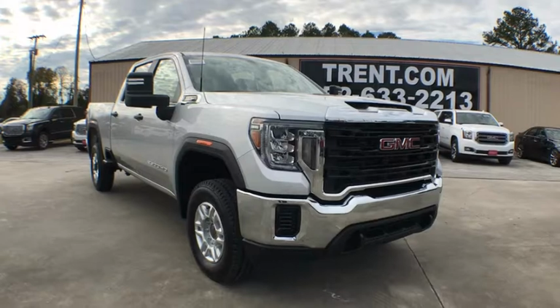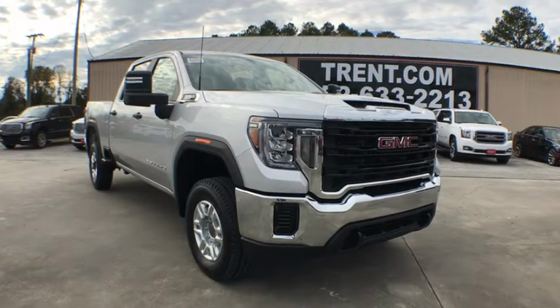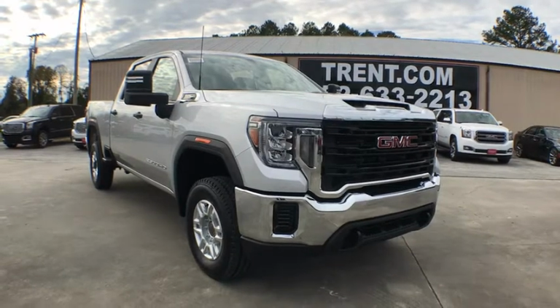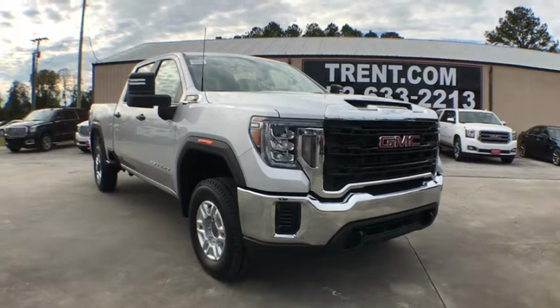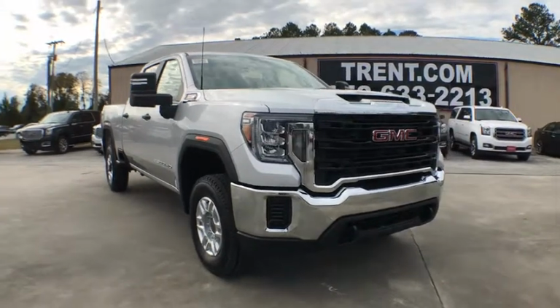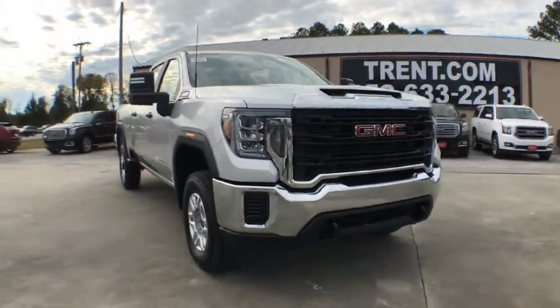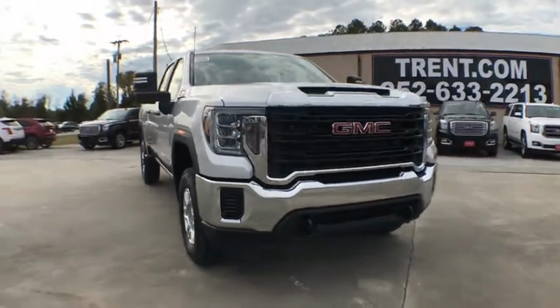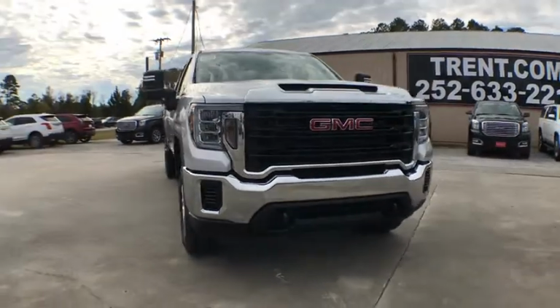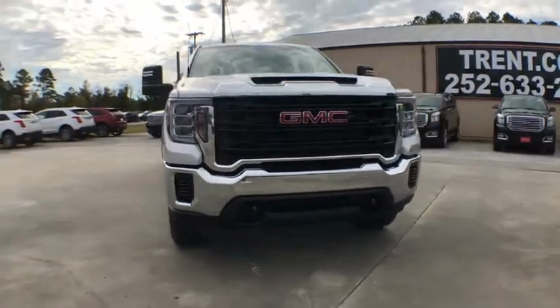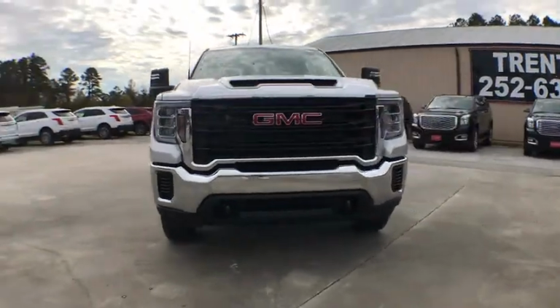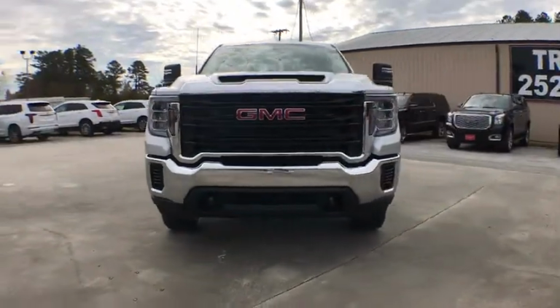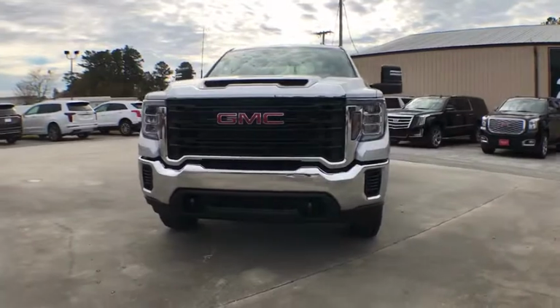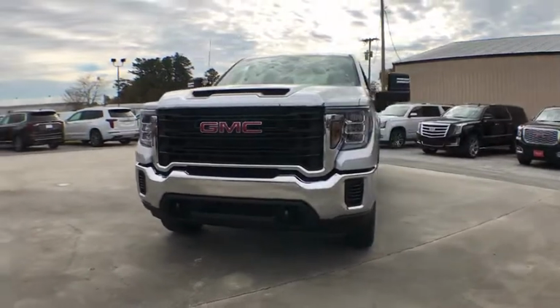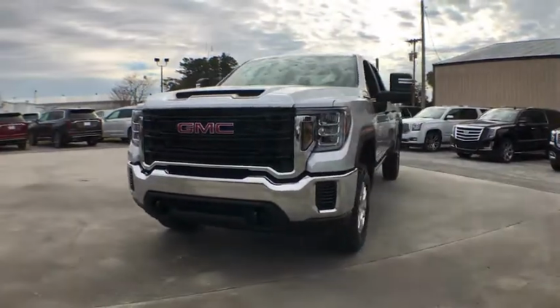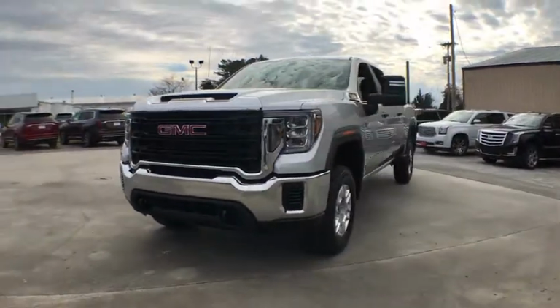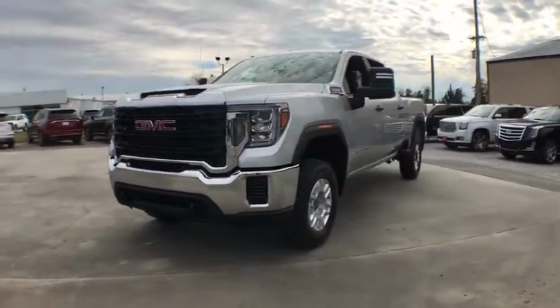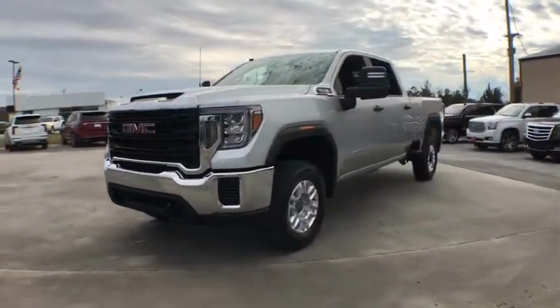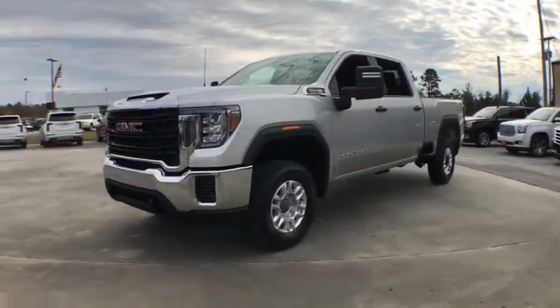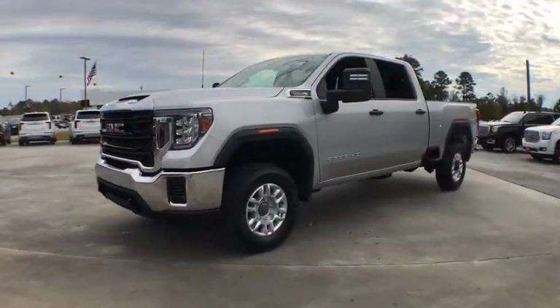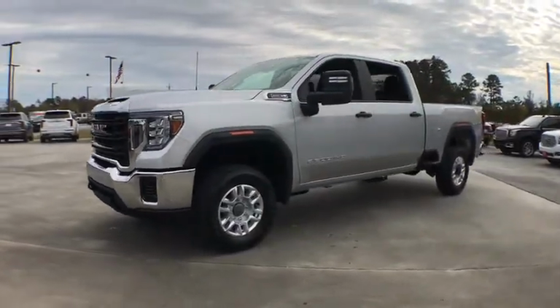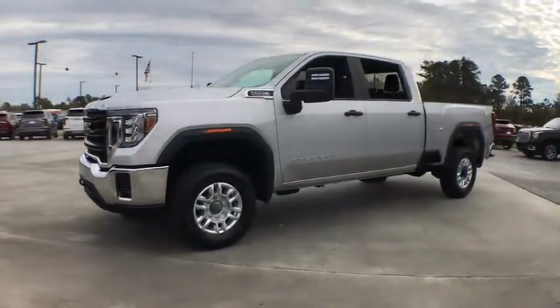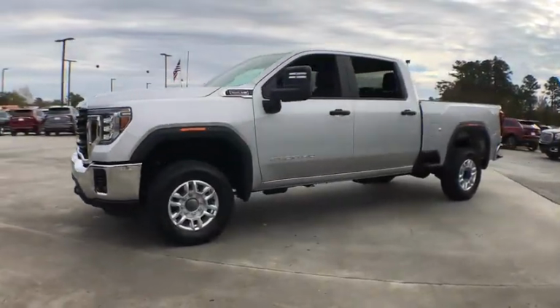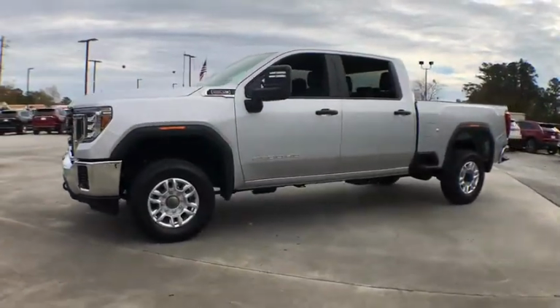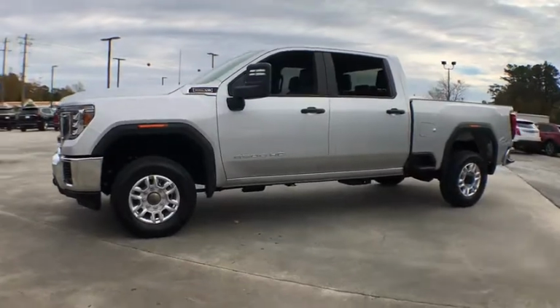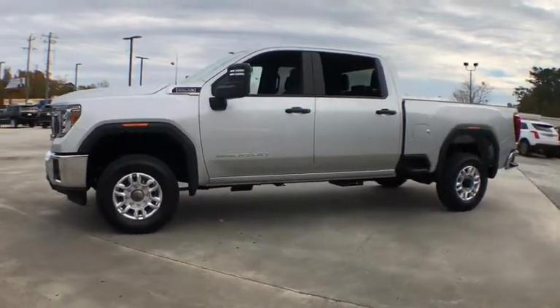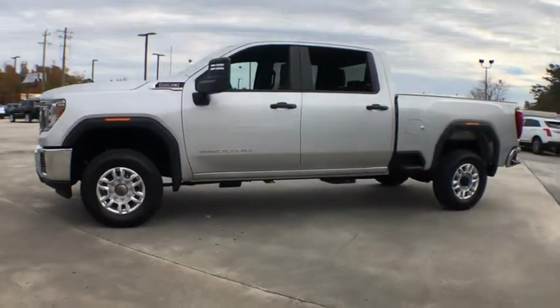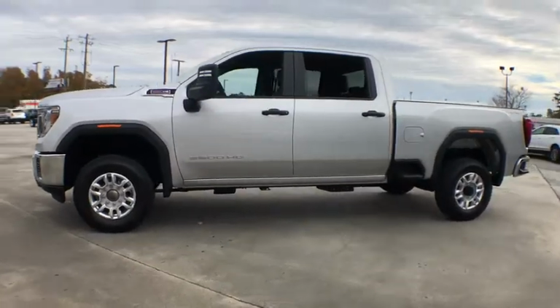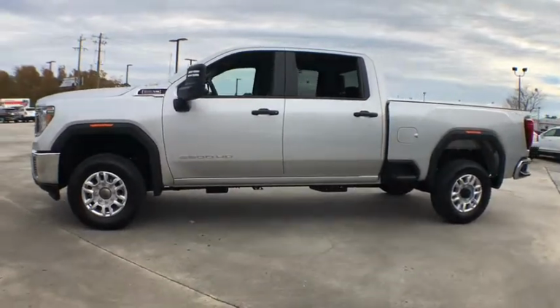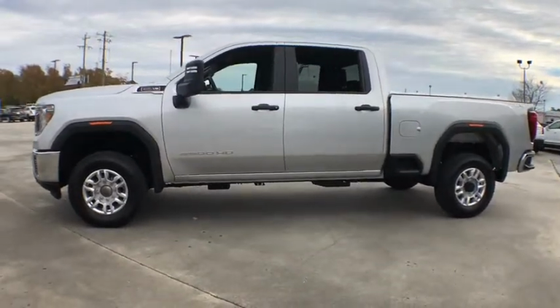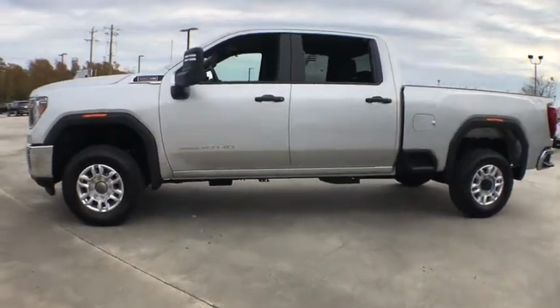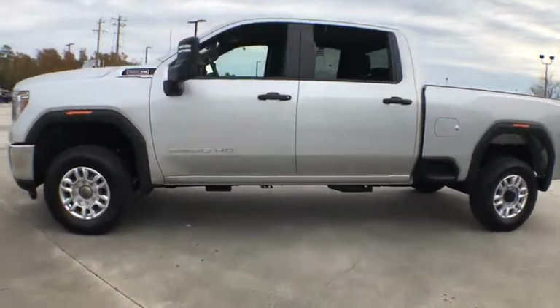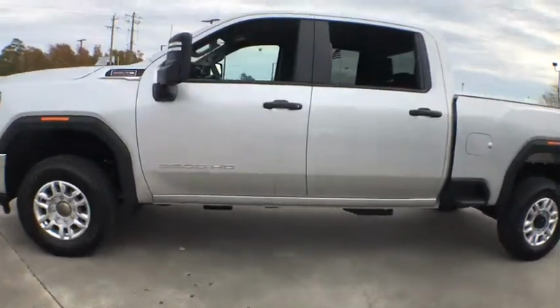We are pleased to show you the 2020 GMC Sierra 2500 HD. The GMC Sierra 2500 HD has all your workhorse basics covered. Here are some of this vehicle's great options.